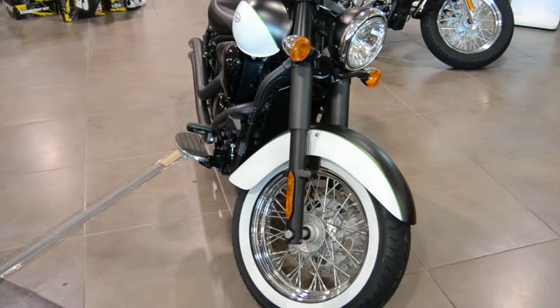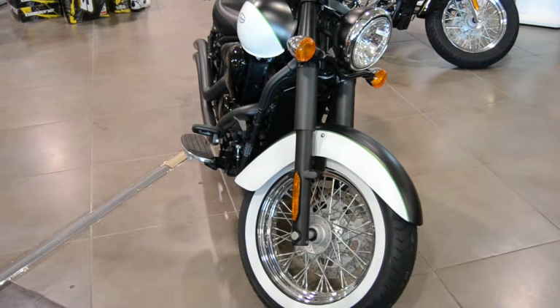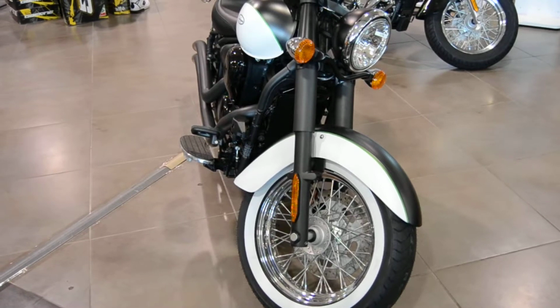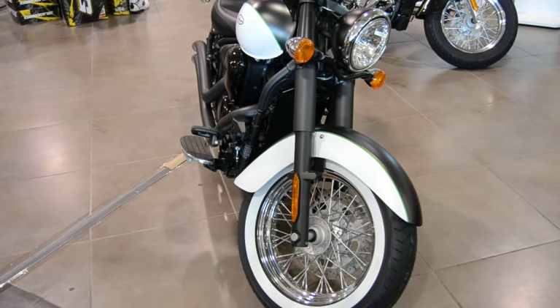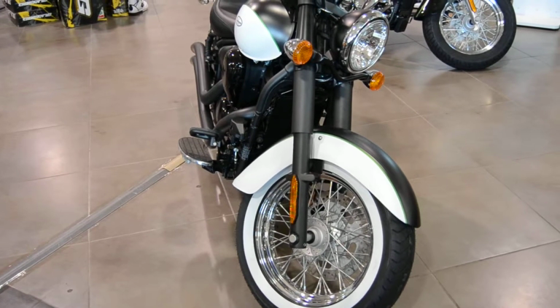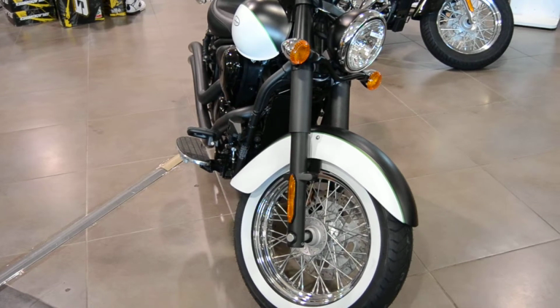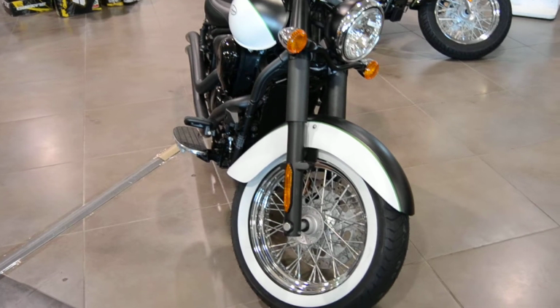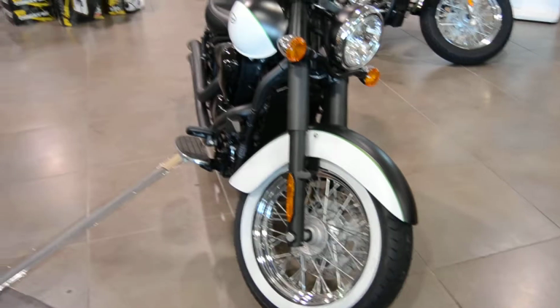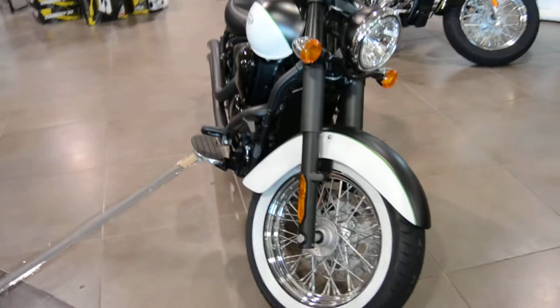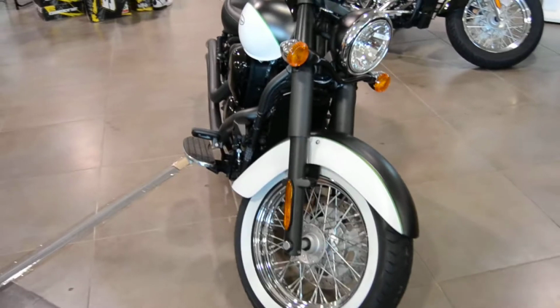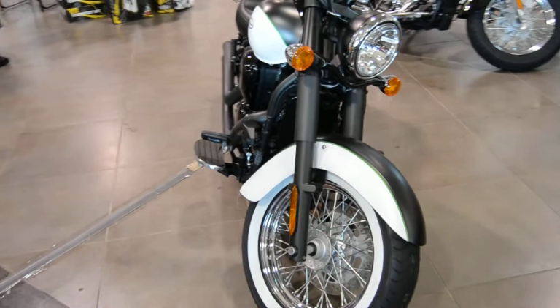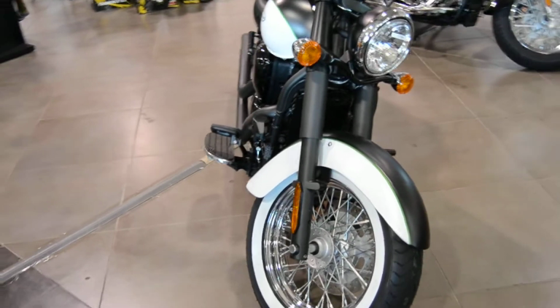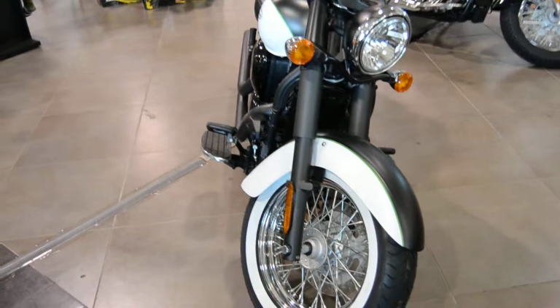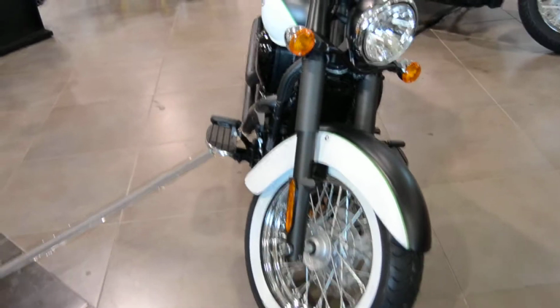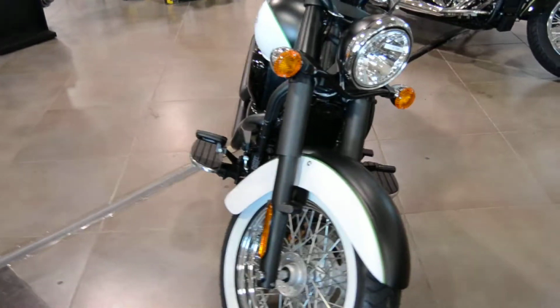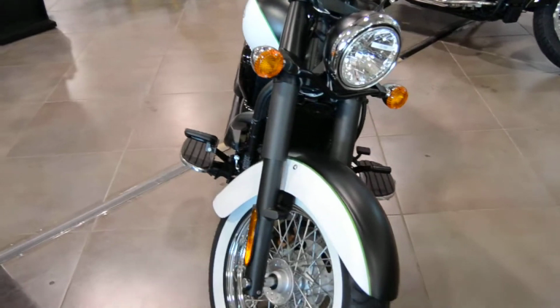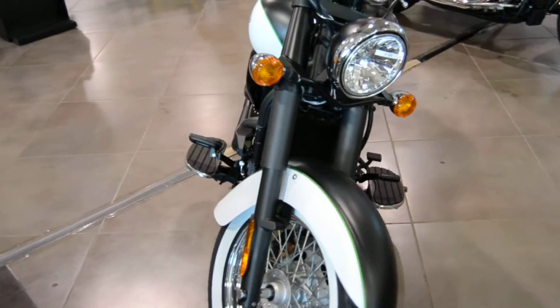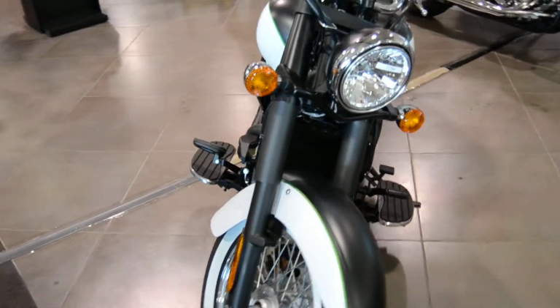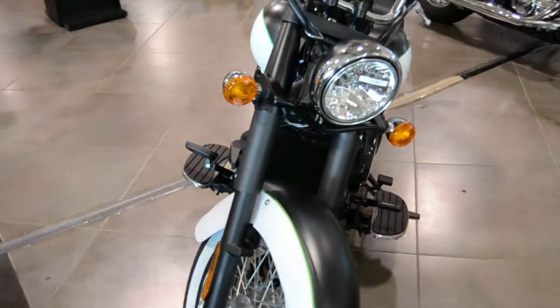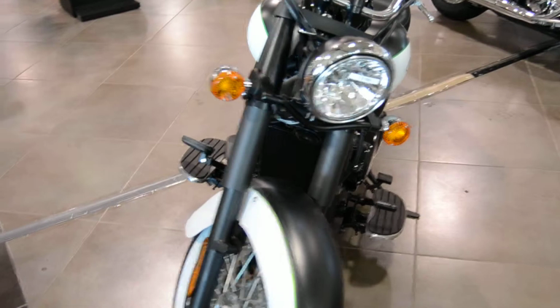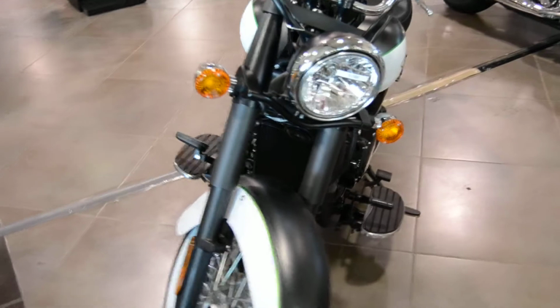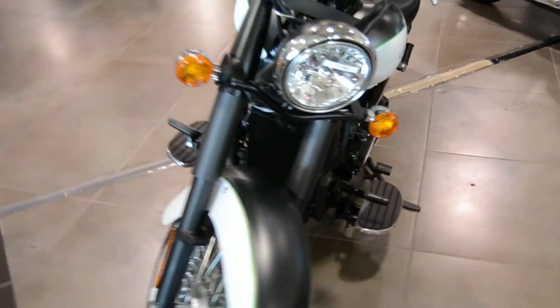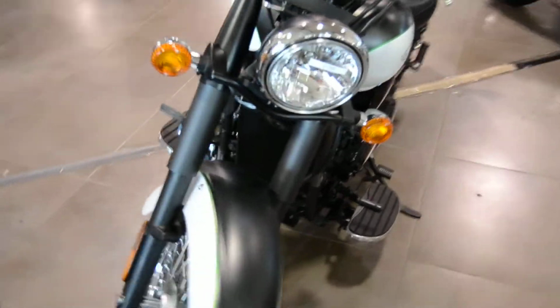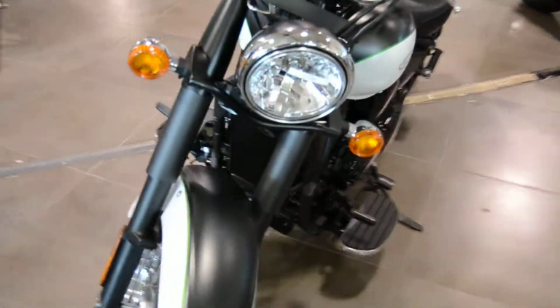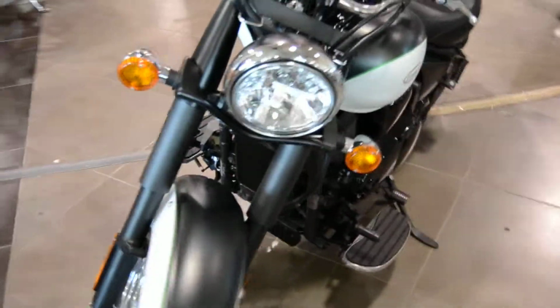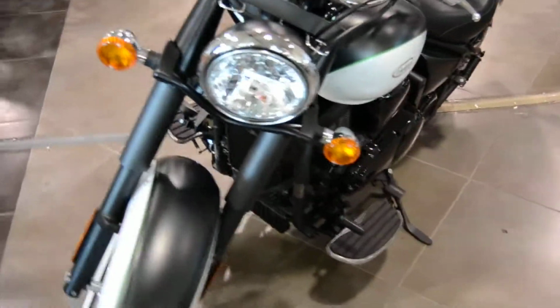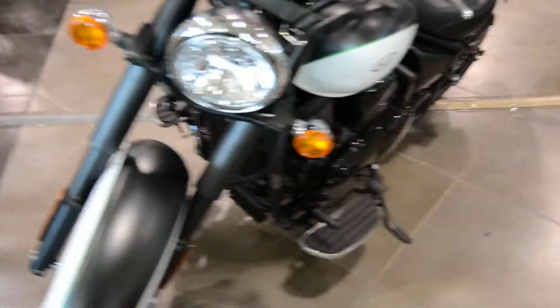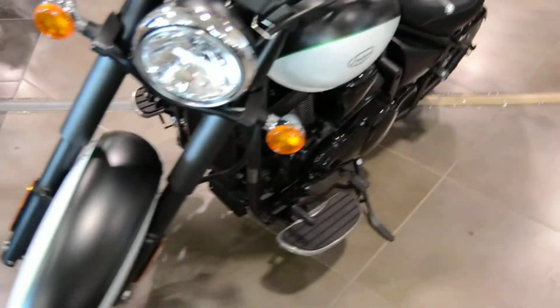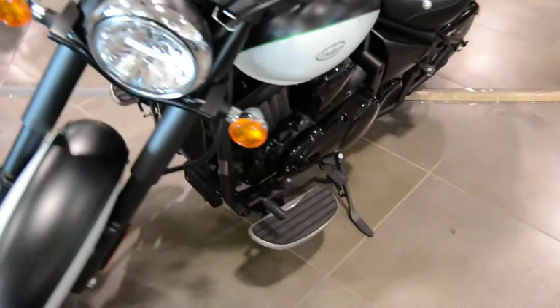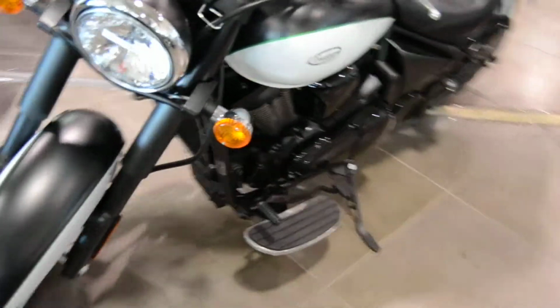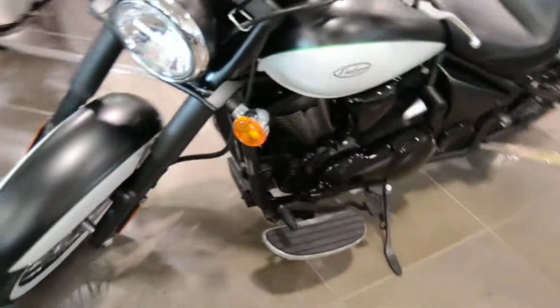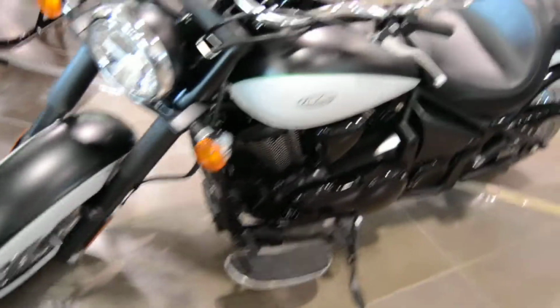This is the 2015 Kawasaki Vulcan Classic. It has a 900cc V-twin motor with a 5-speed transmission.